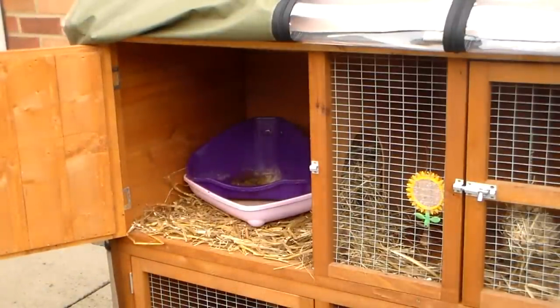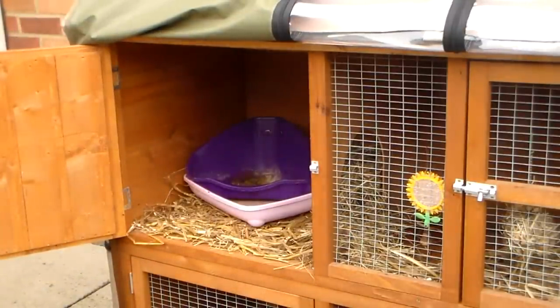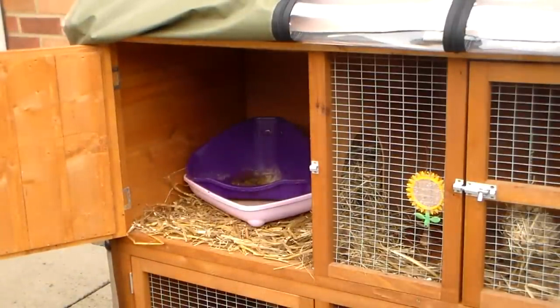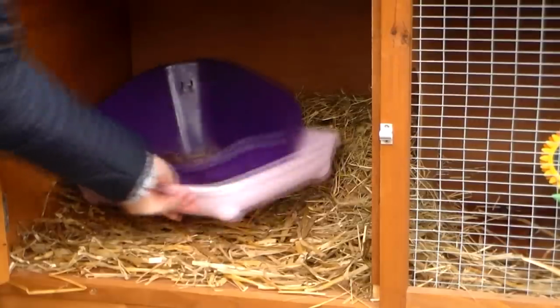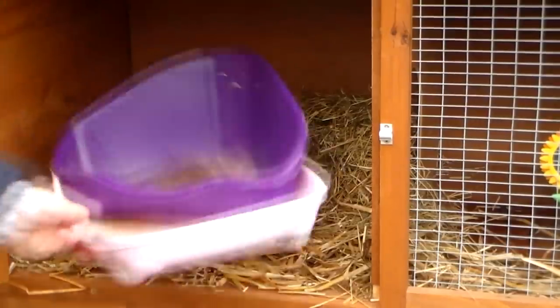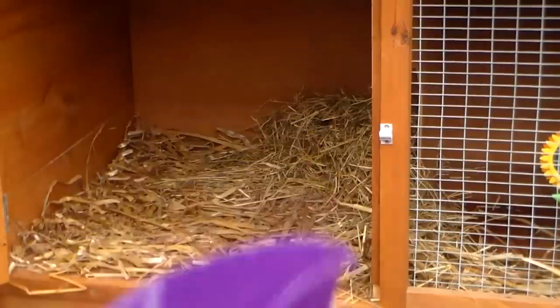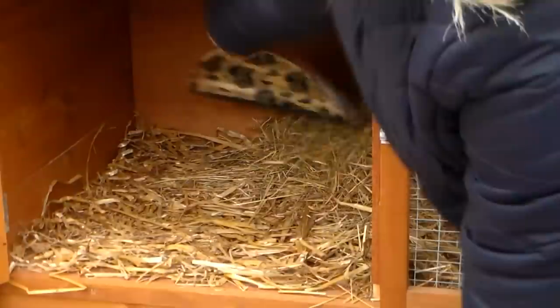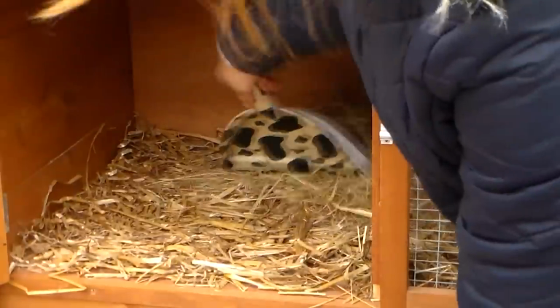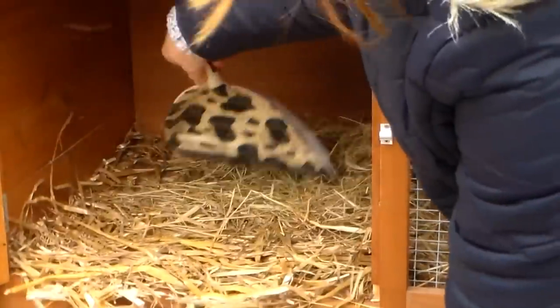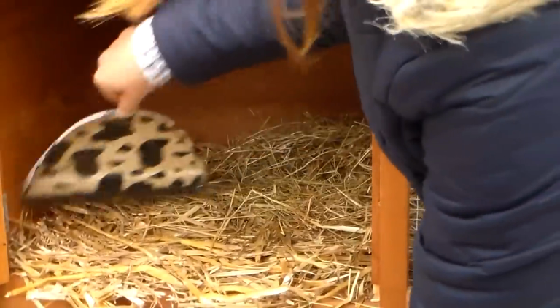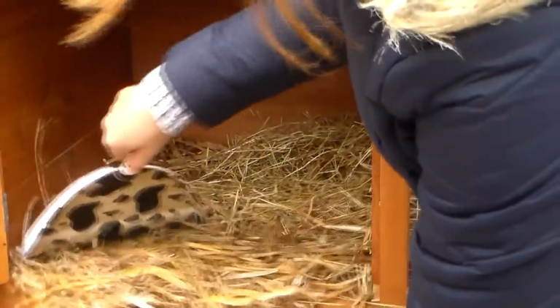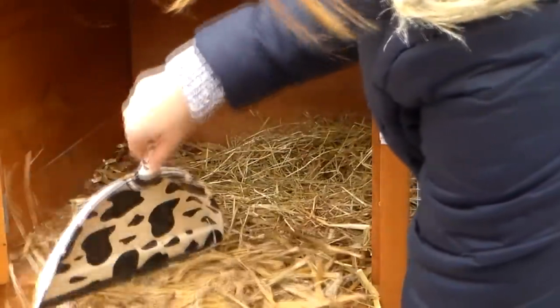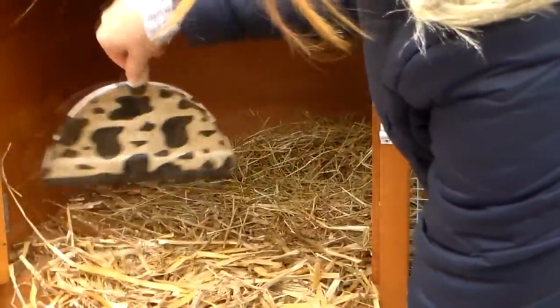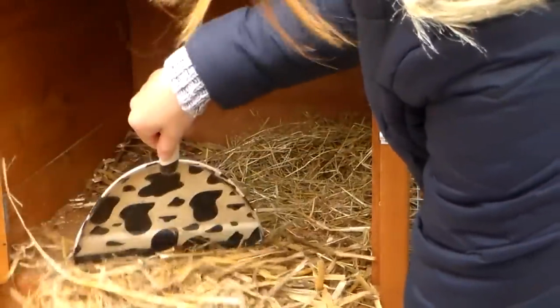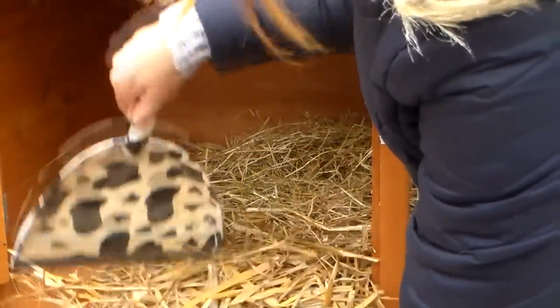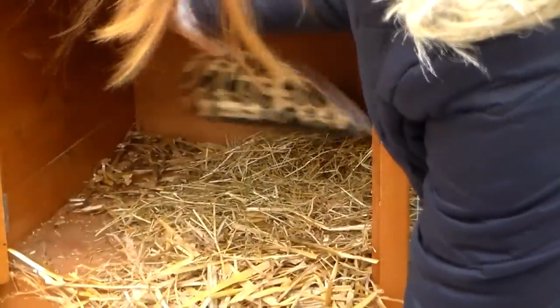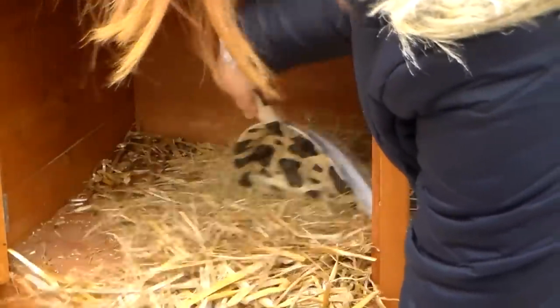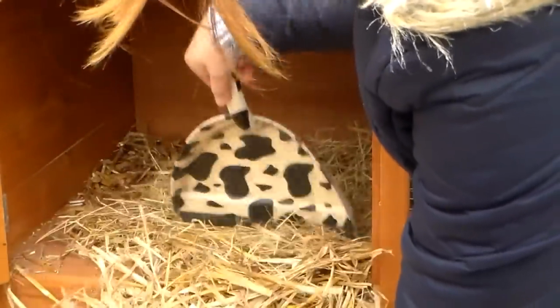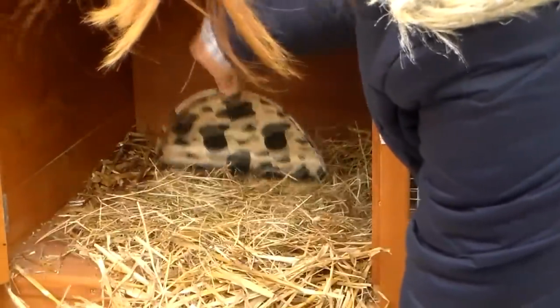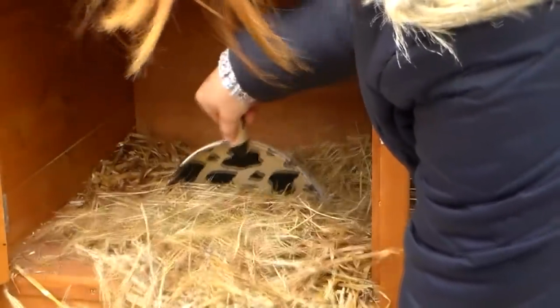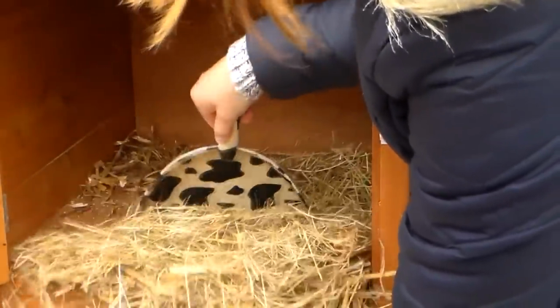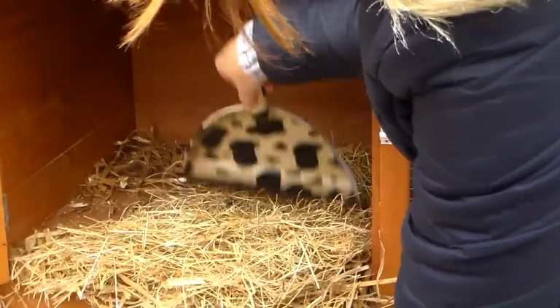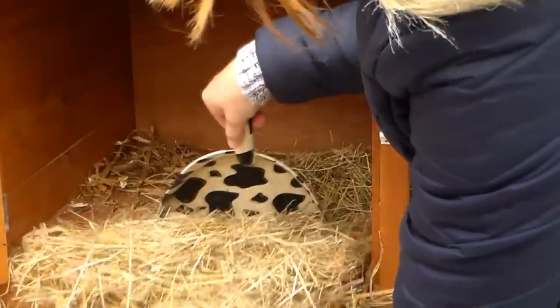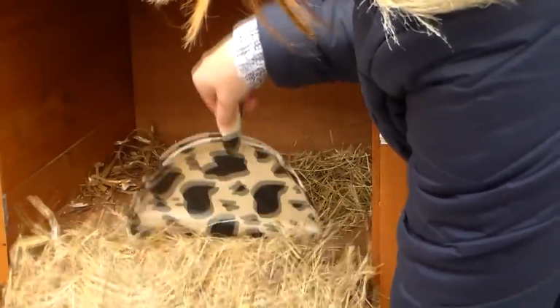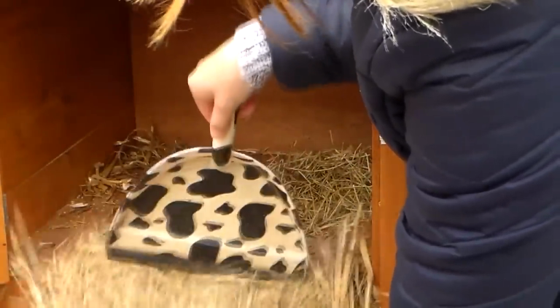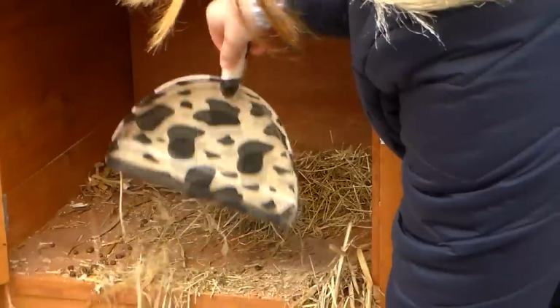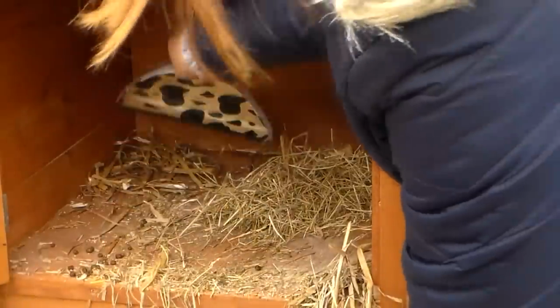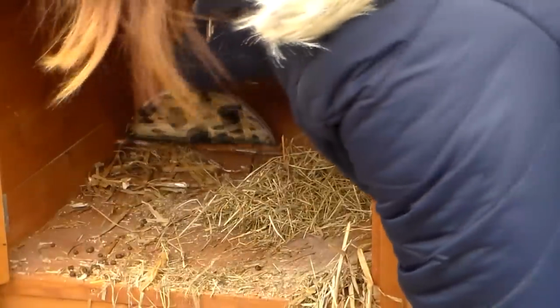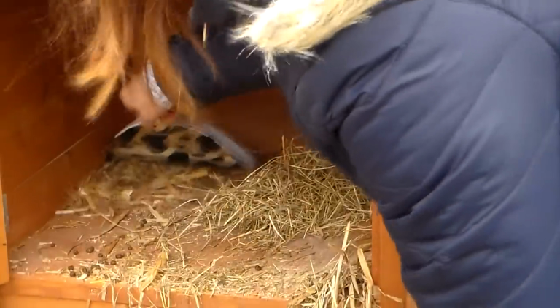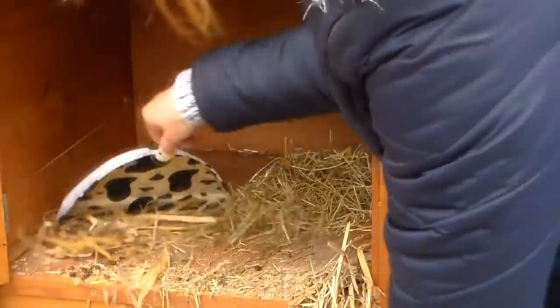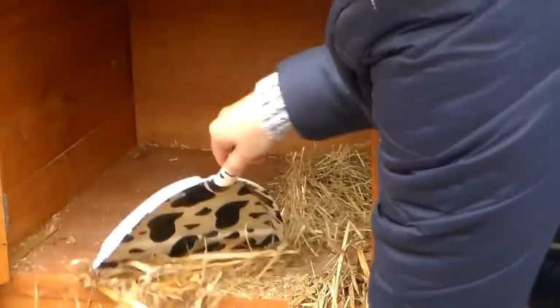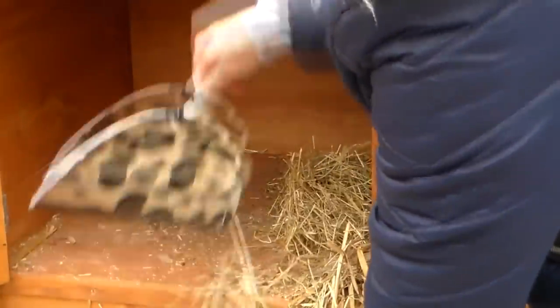First, I recommend starting in the dirtiest section of the hutch — this tends to be where the litter trays are. So remove all the accessories before you start cleaning, and then just remove every single bit of bedding from the hutch.